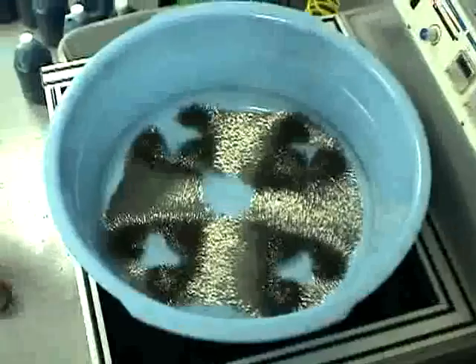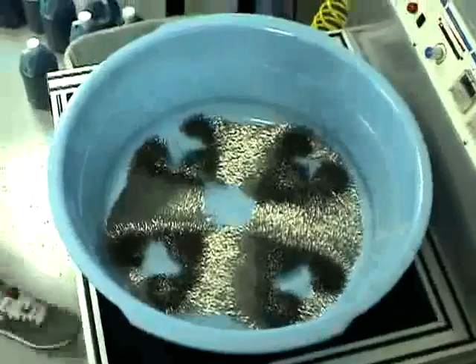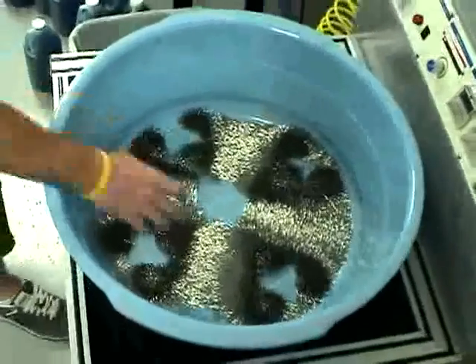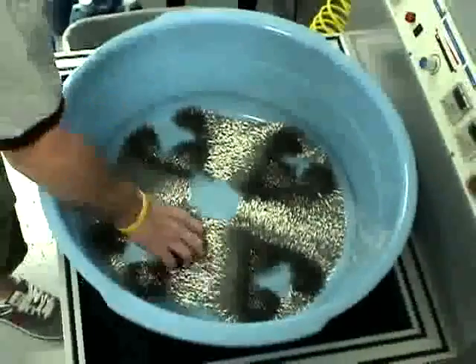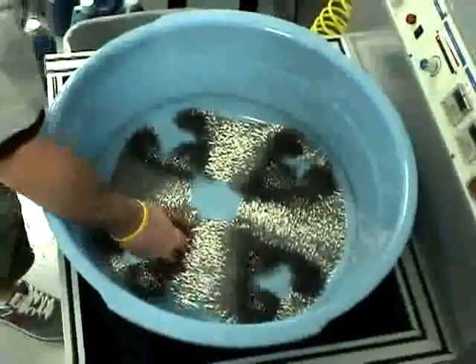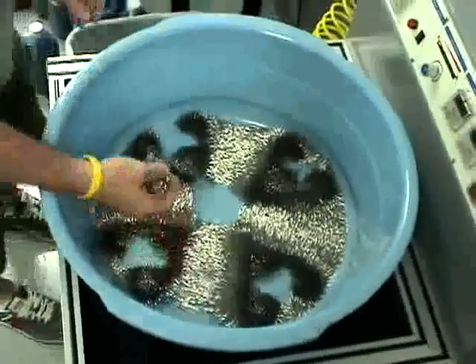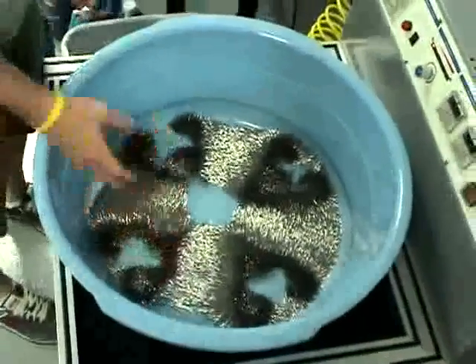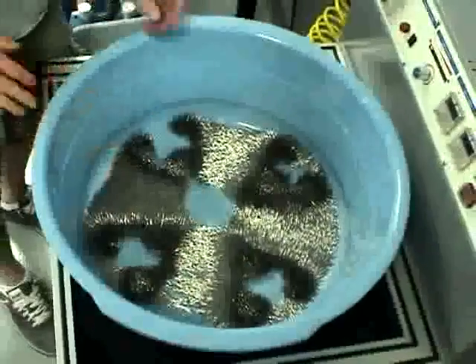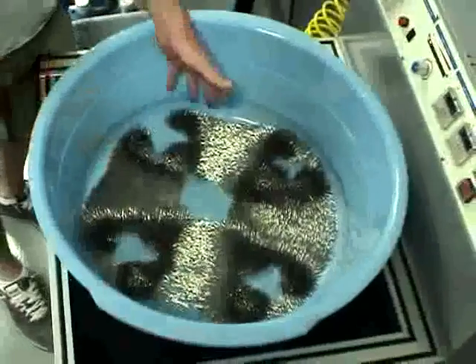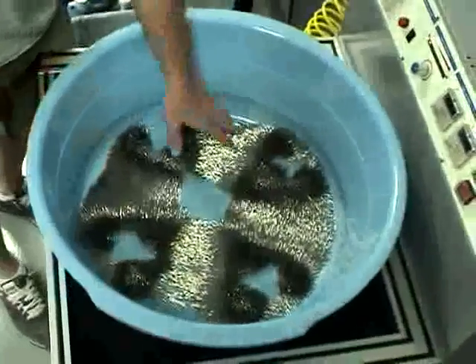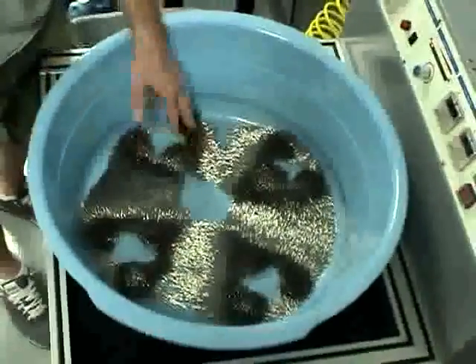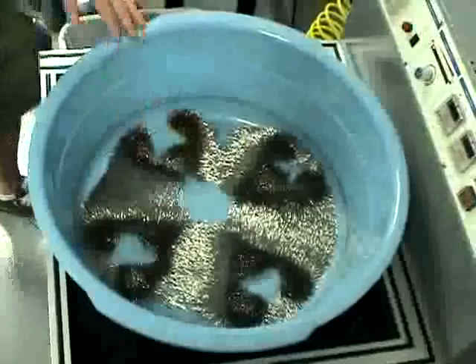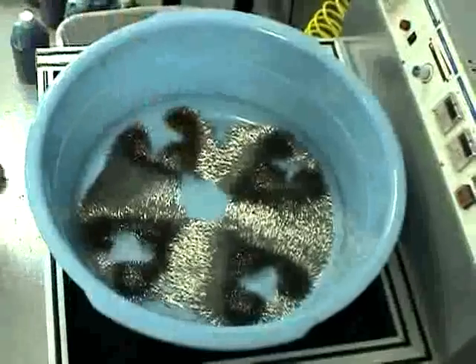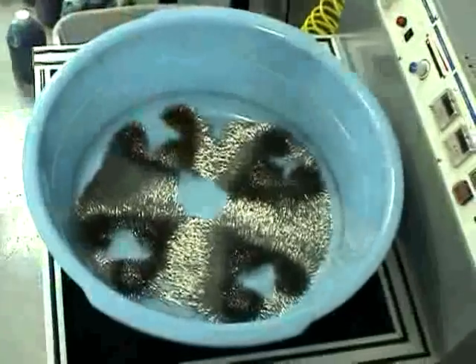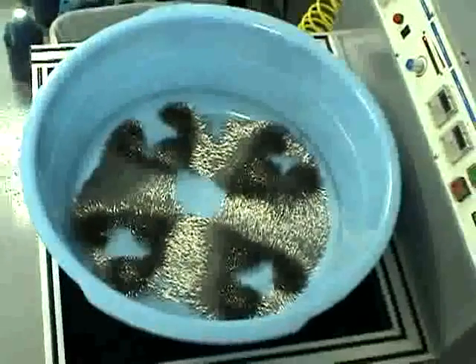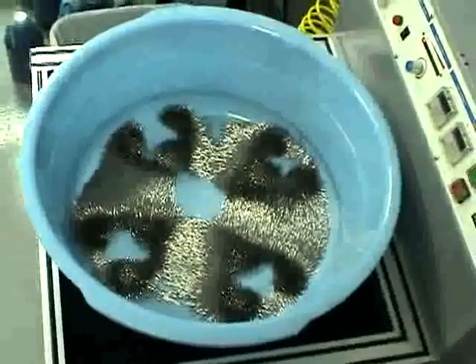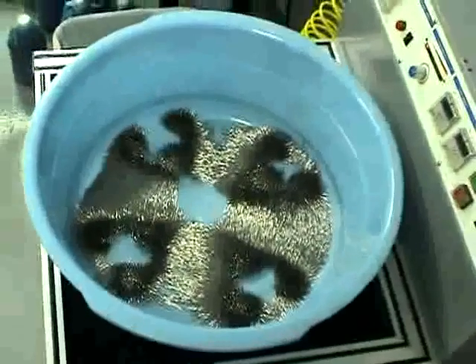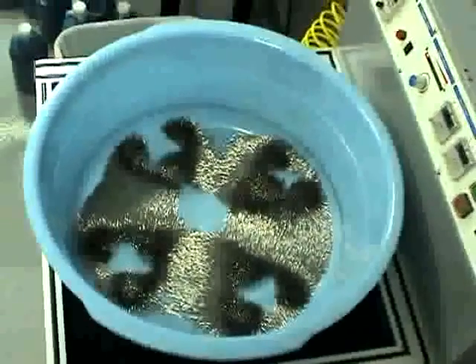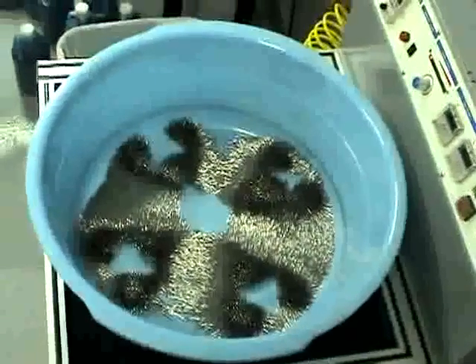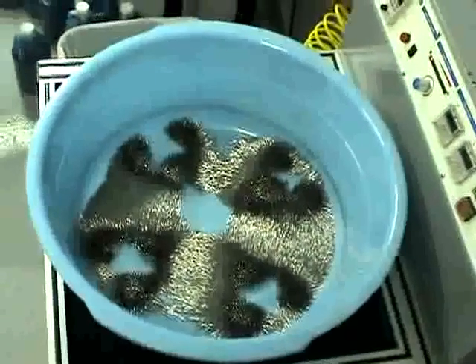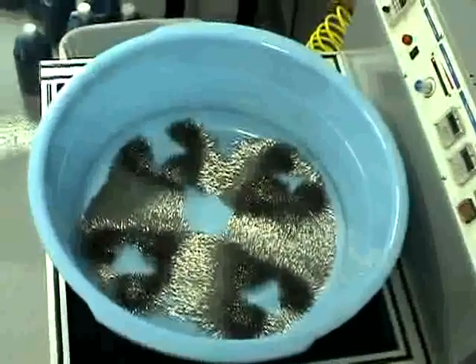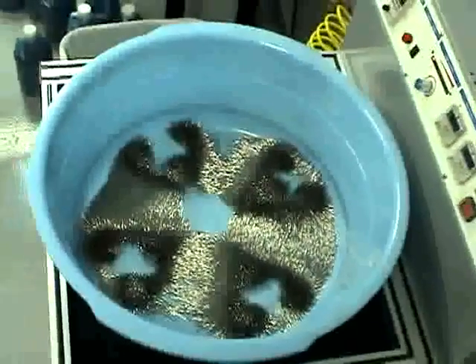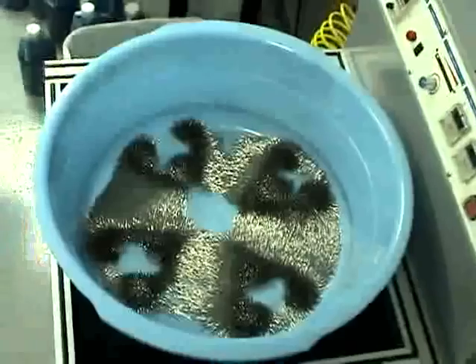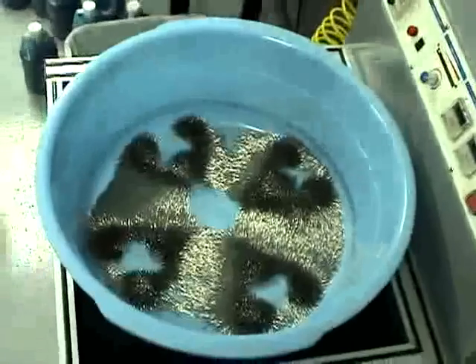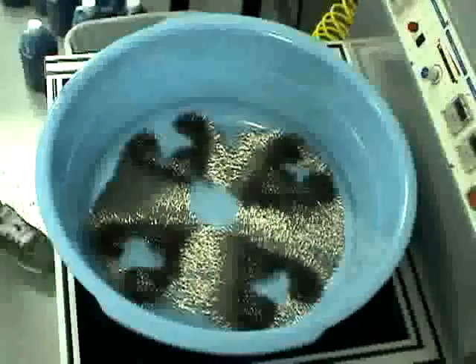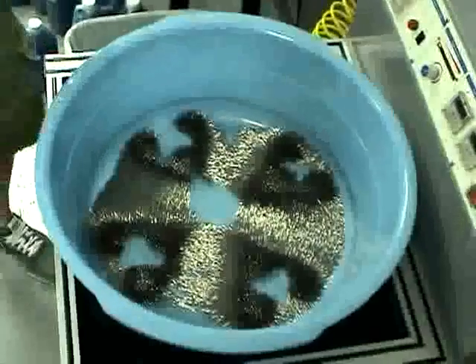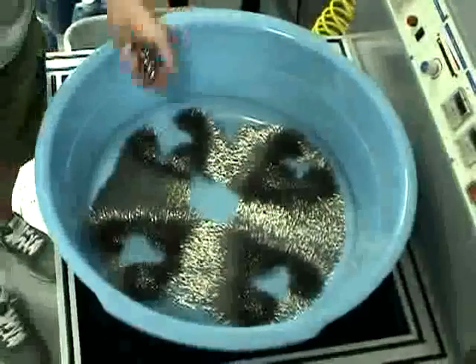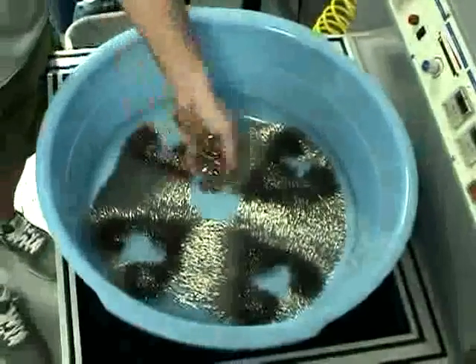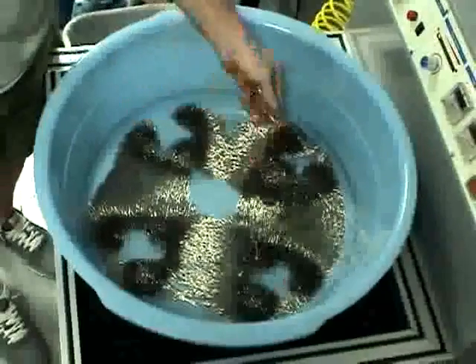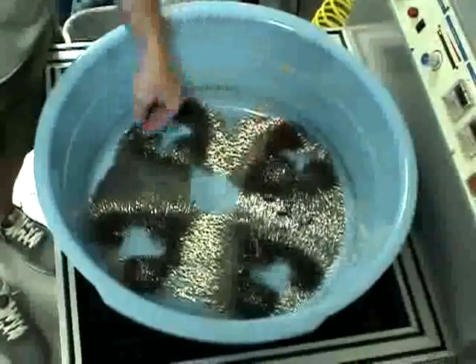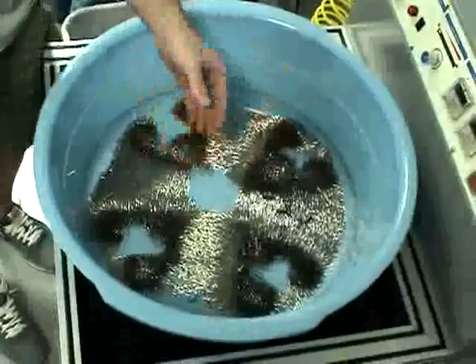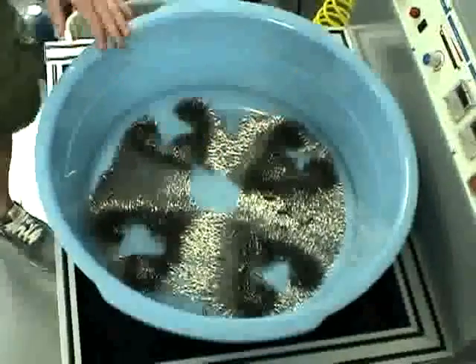First, you place your media in your container. Place the parts that you're deburring throughout the container.